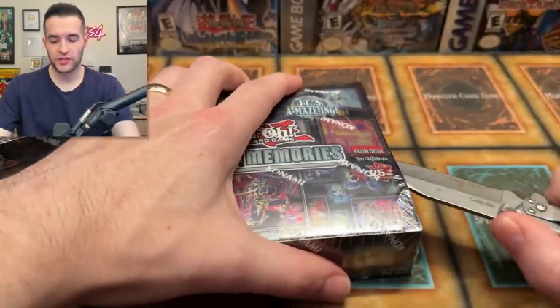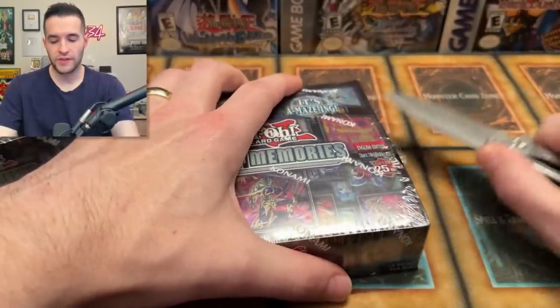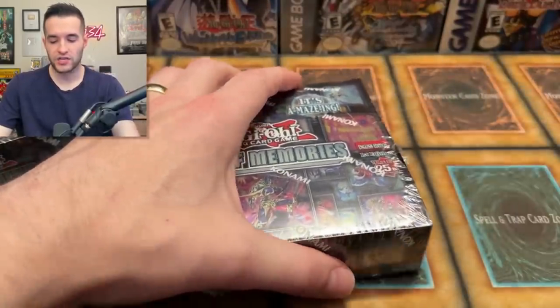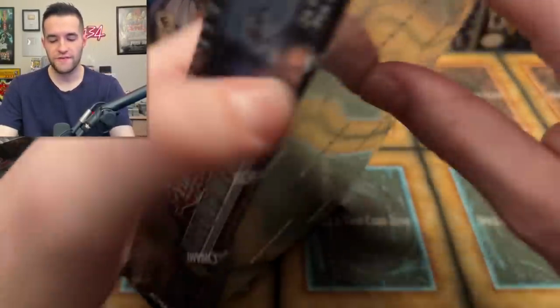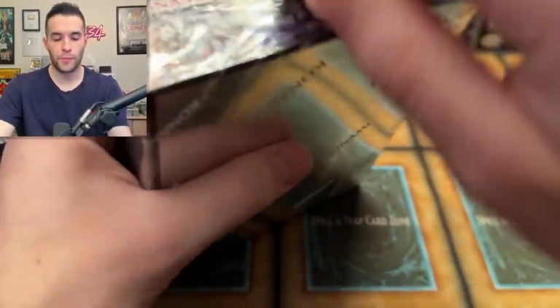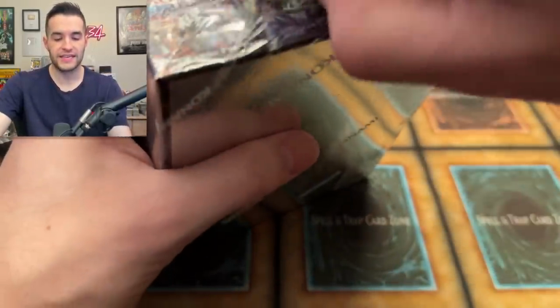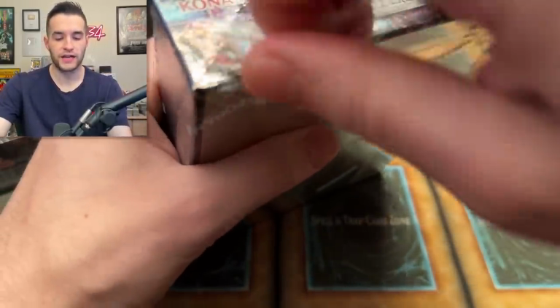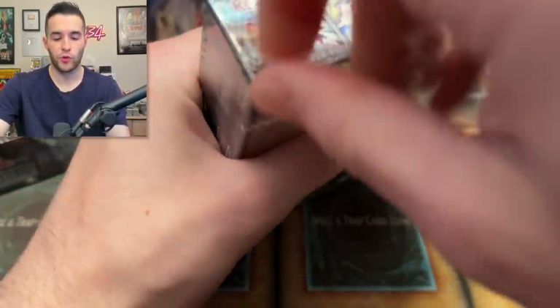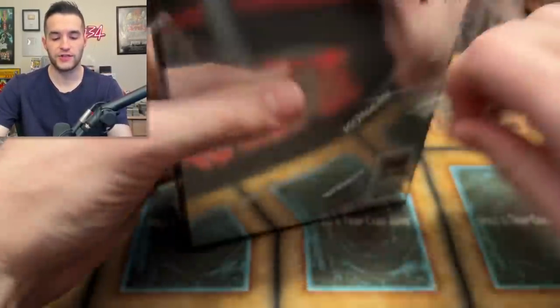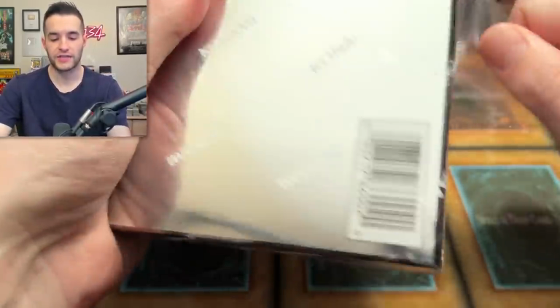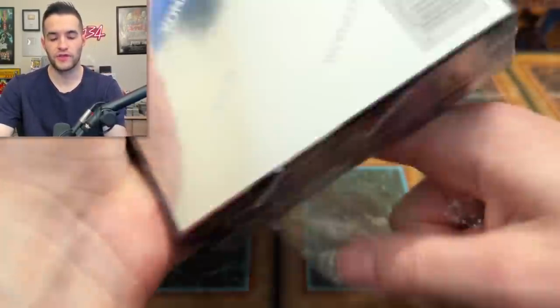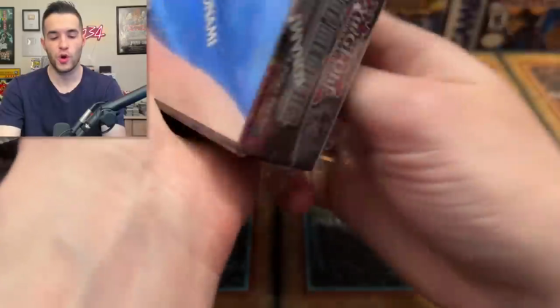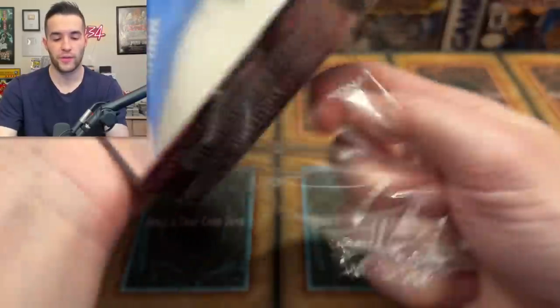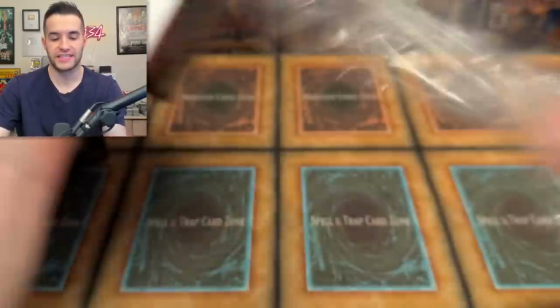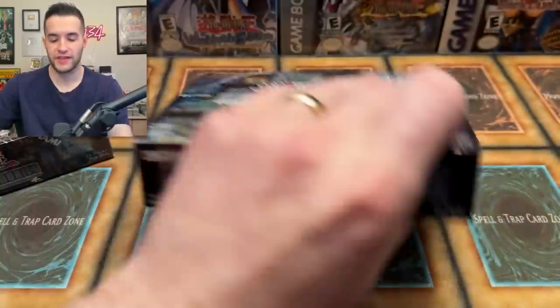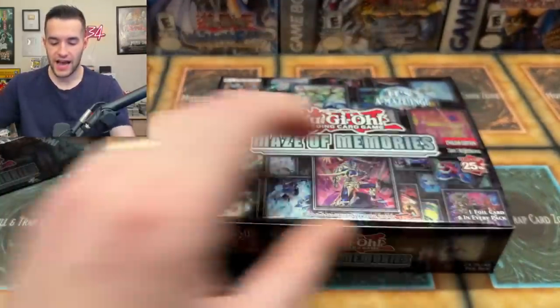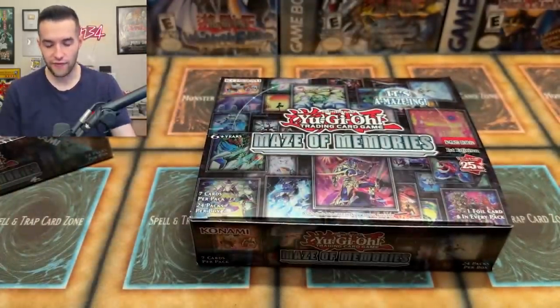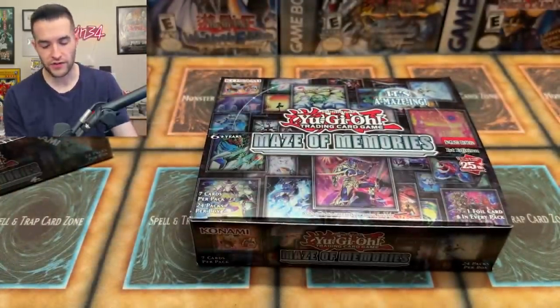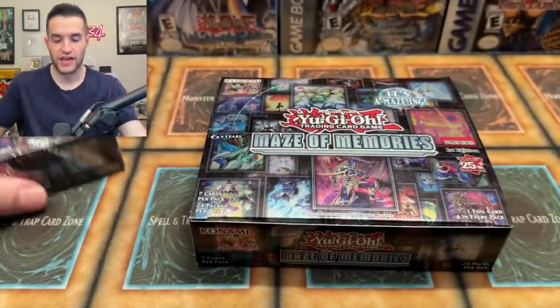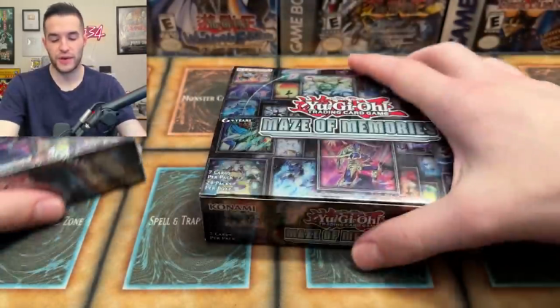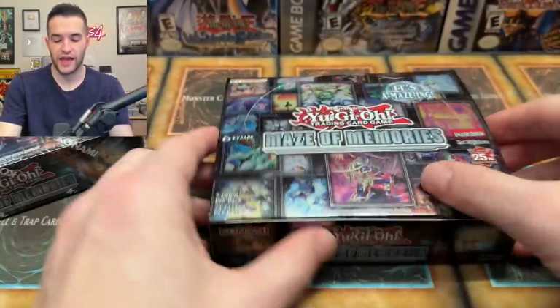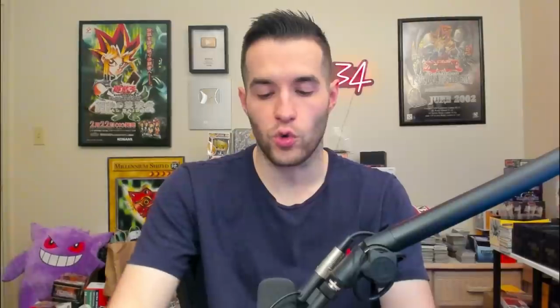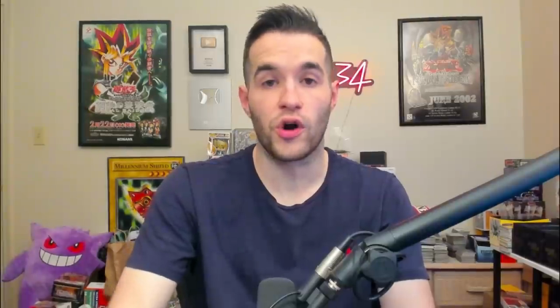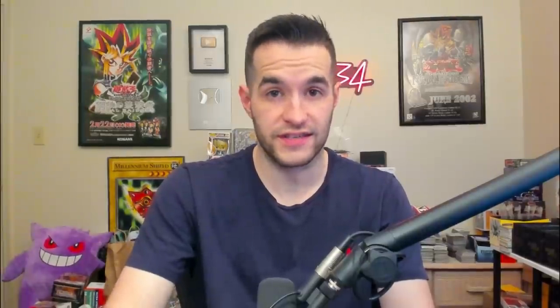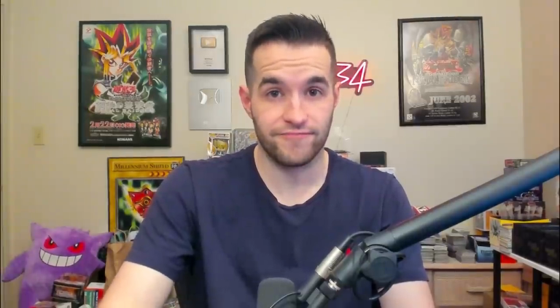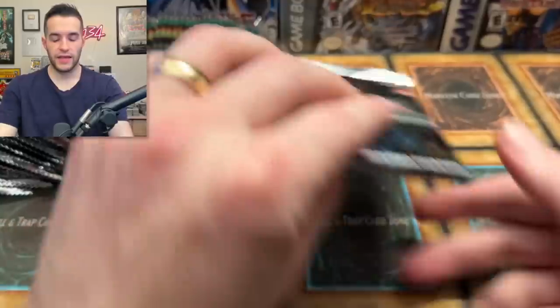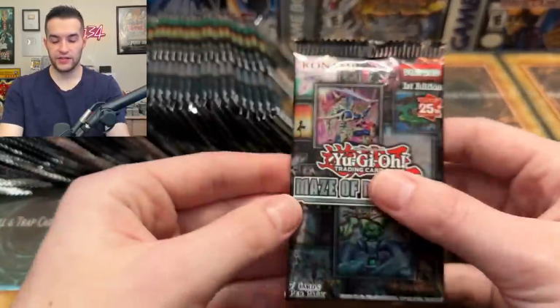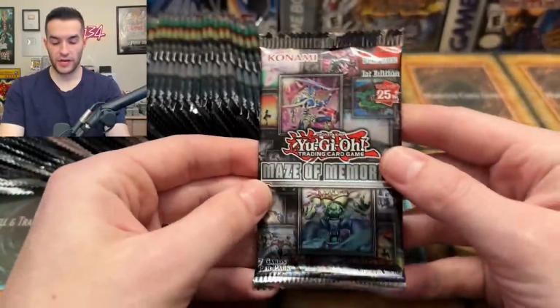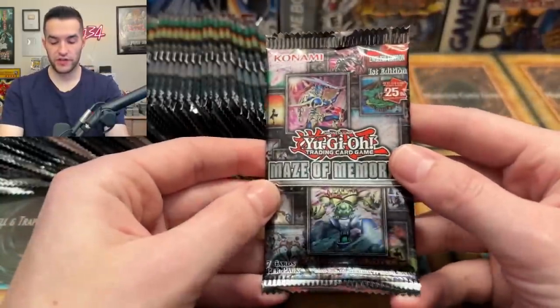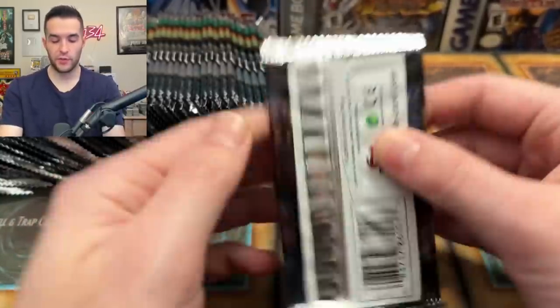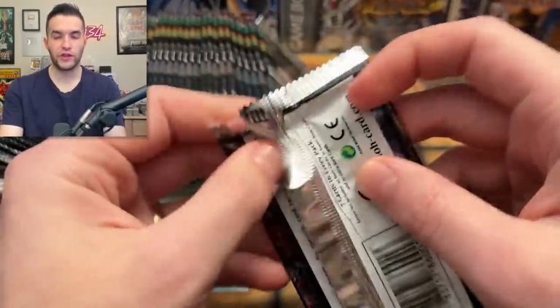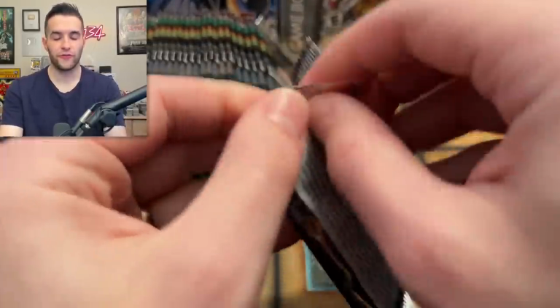We're going to start ripping these packs — 24 packs in each box, 48 total packs in this opening. I'm really excited for this; I love opening new sets especially when they have old school cards inside.